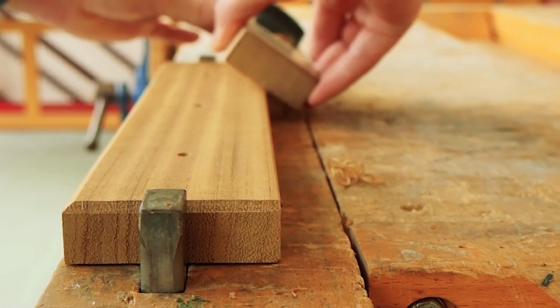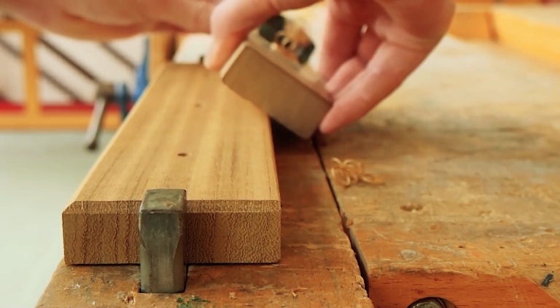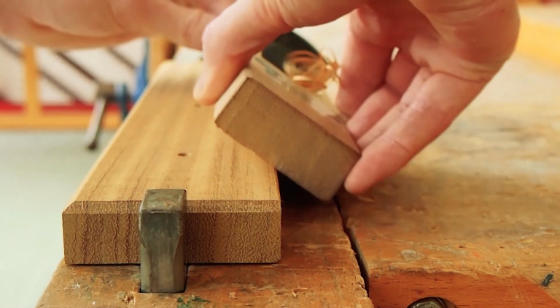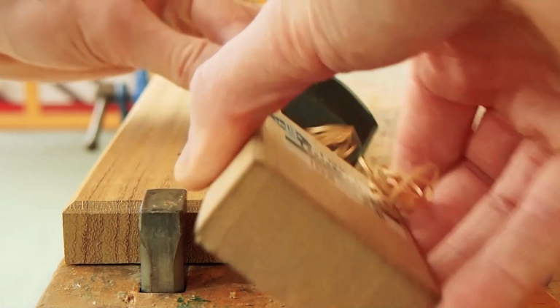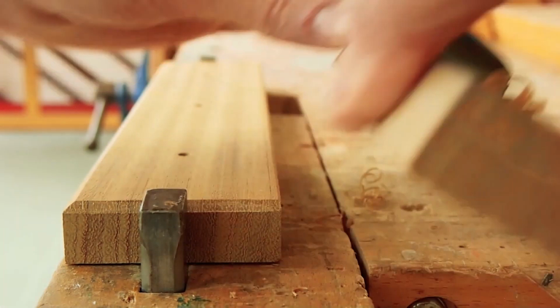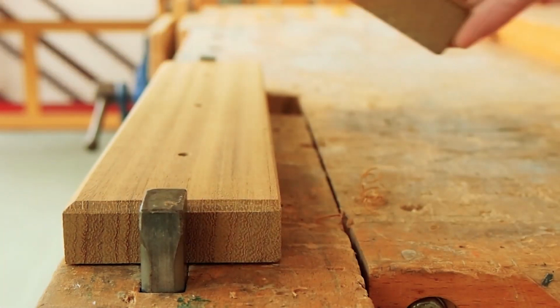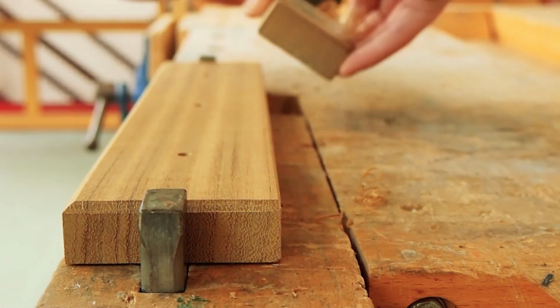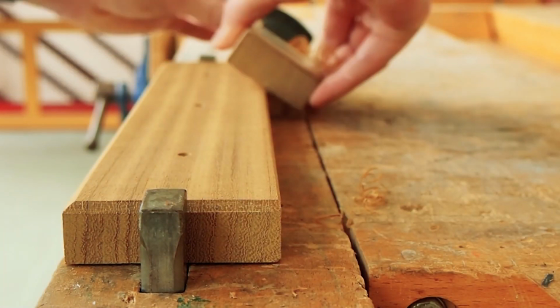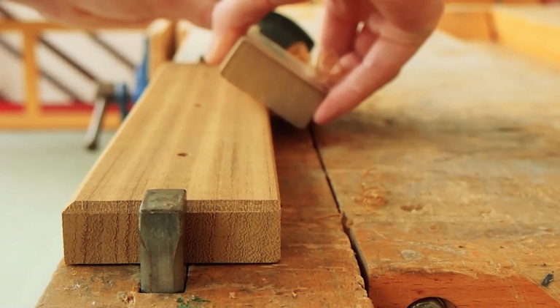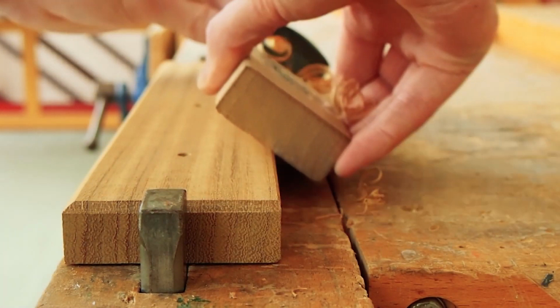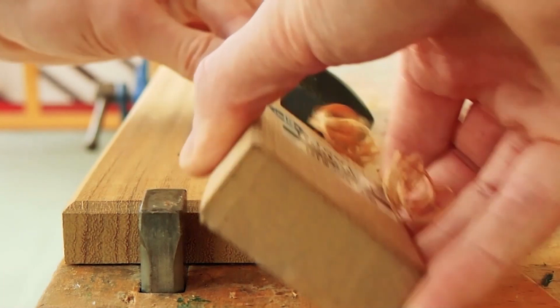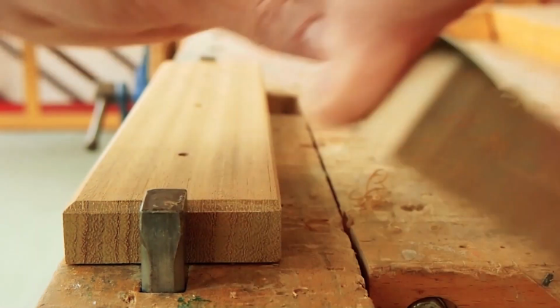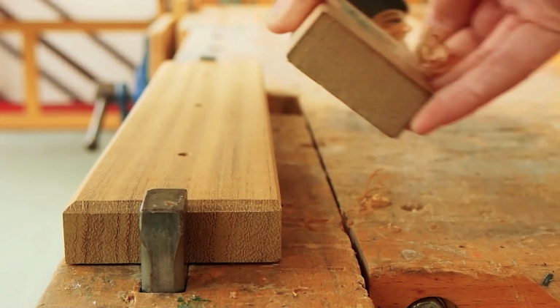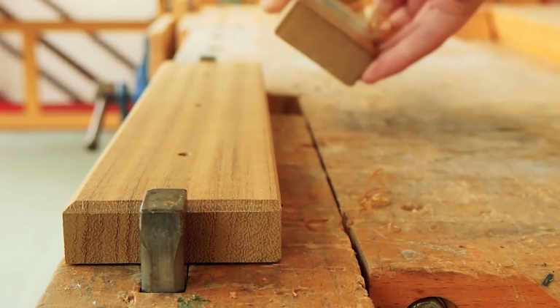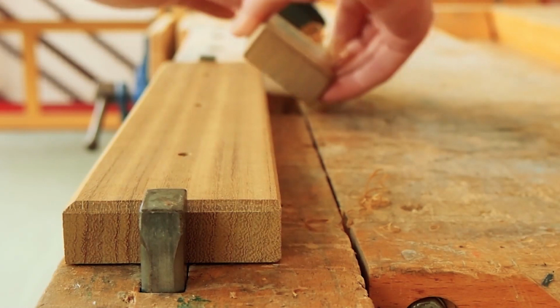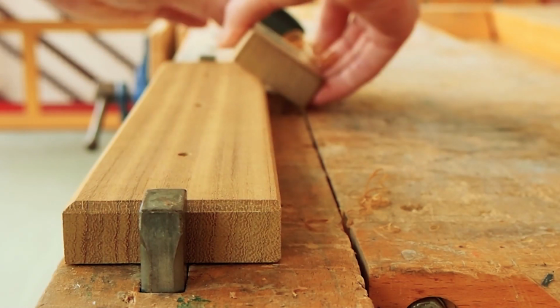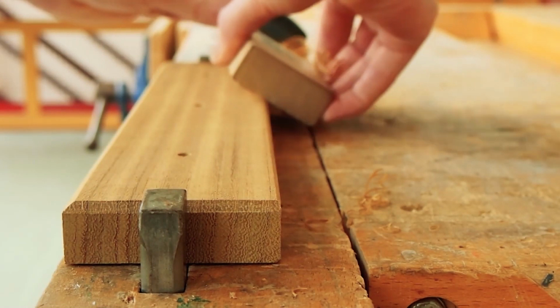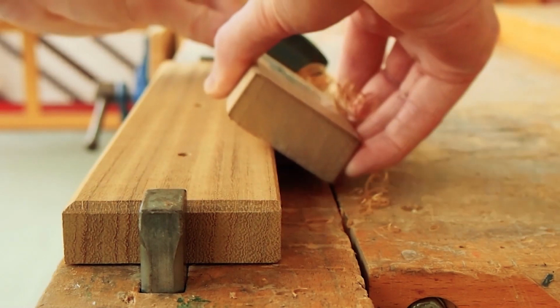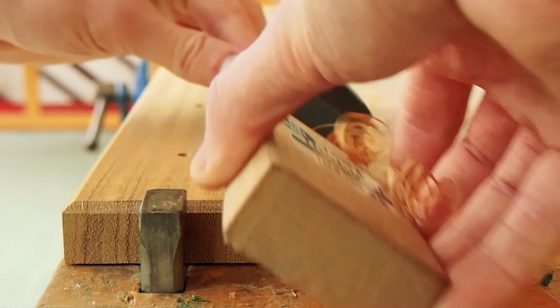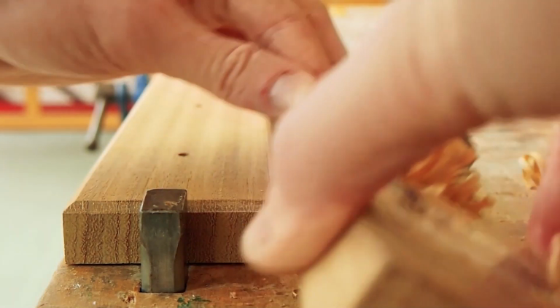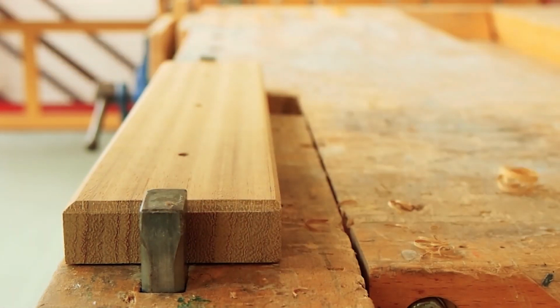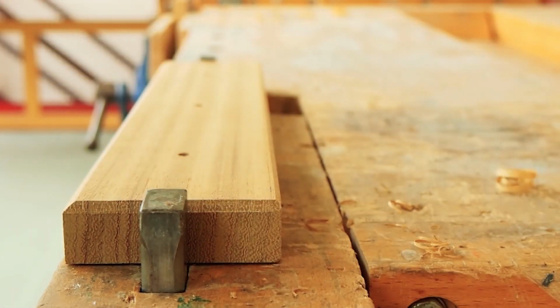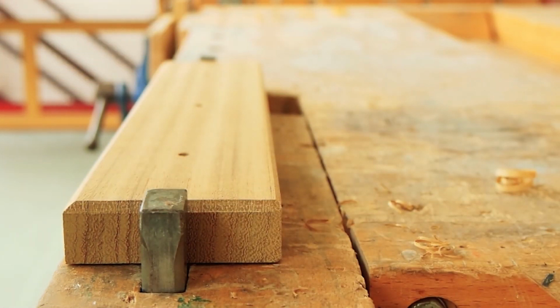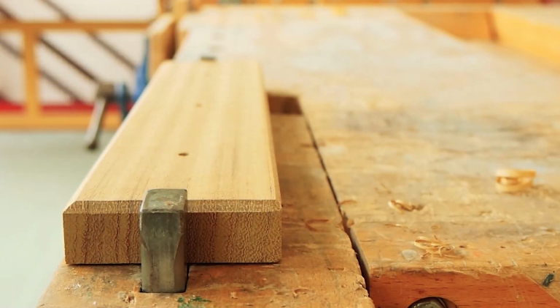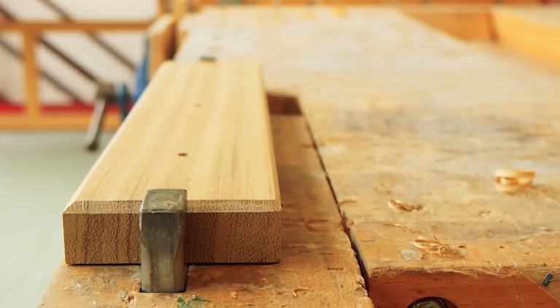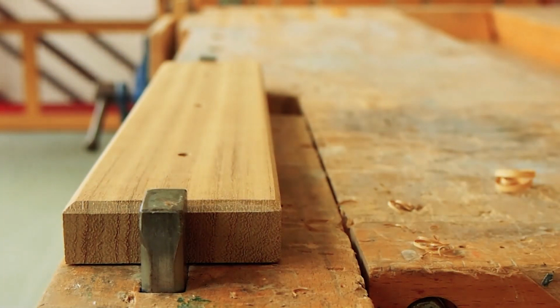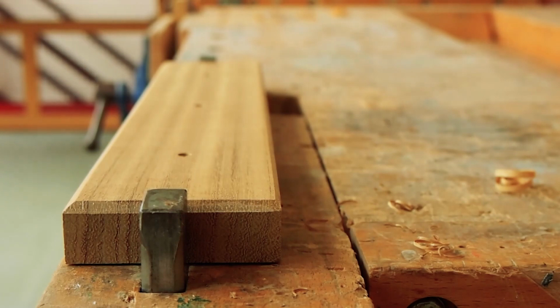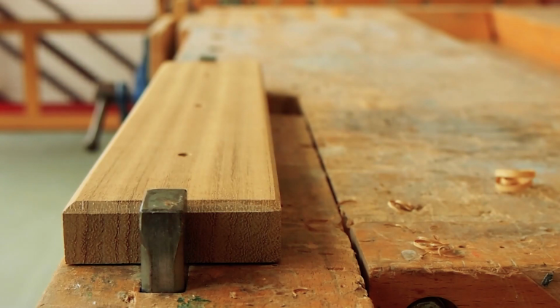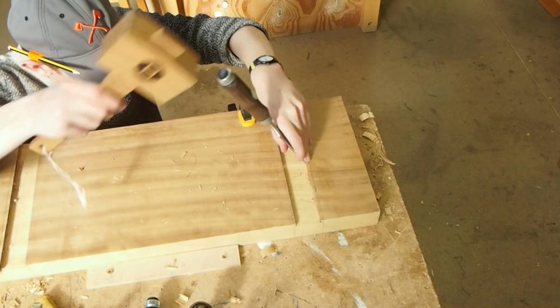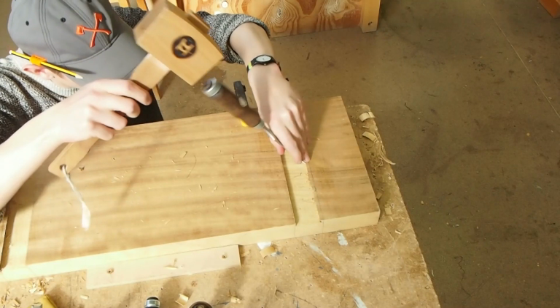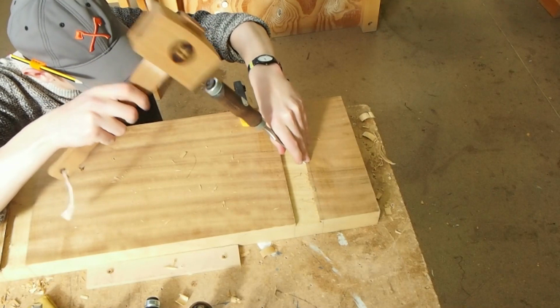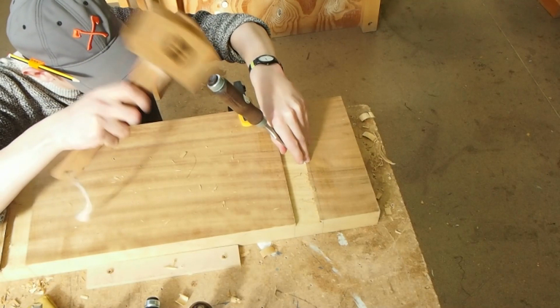By doing that and by using the hand tools, I feel like I'm getting a better understanding of the processes I'm using, so when I come to do something like my final major project, I'll be in a much better position having practiced and played.